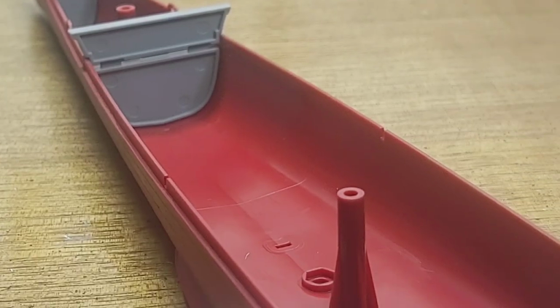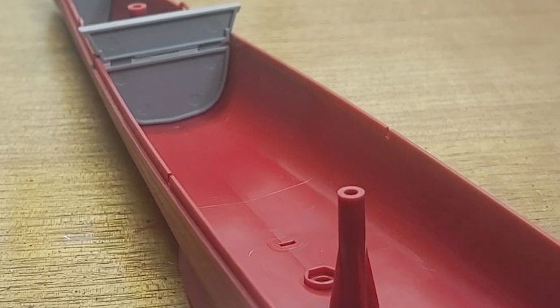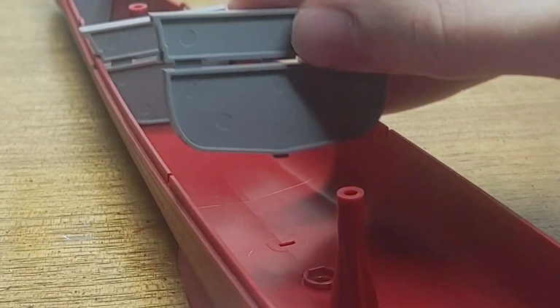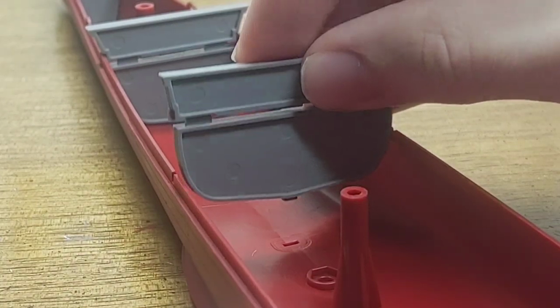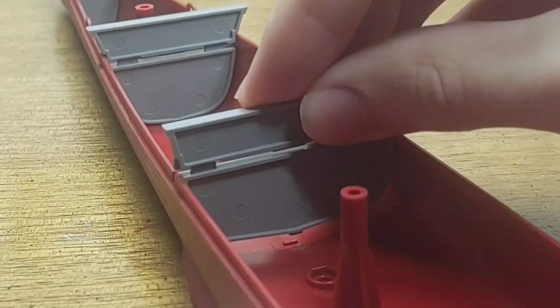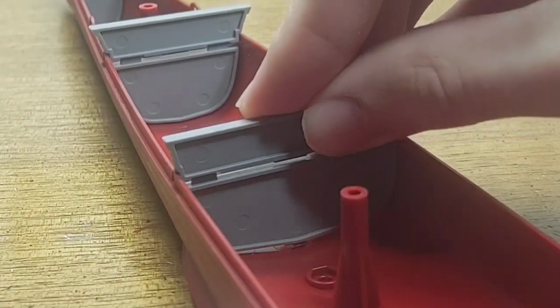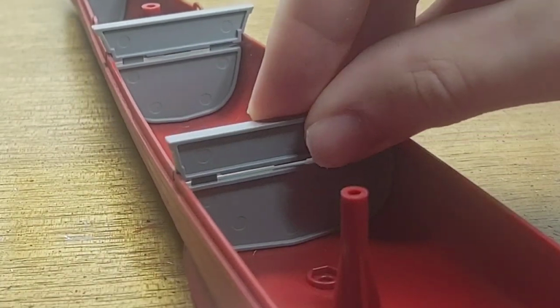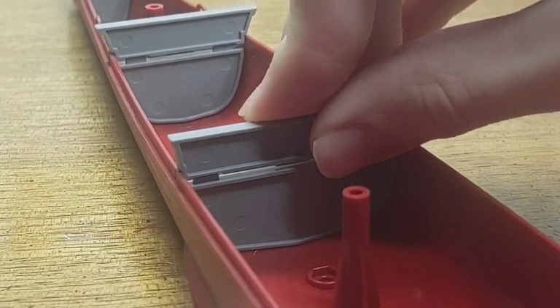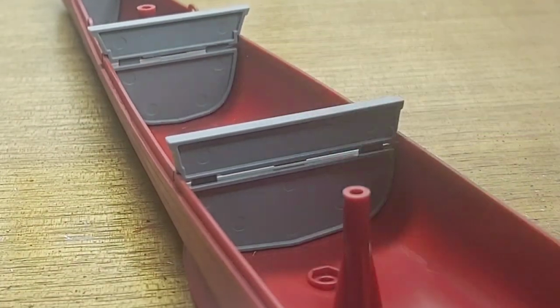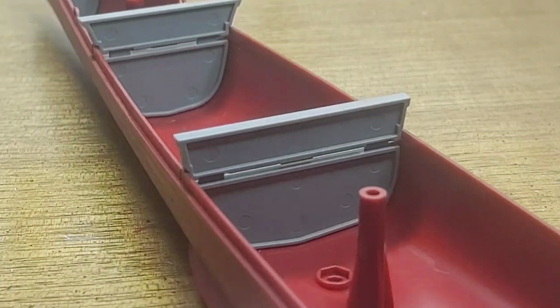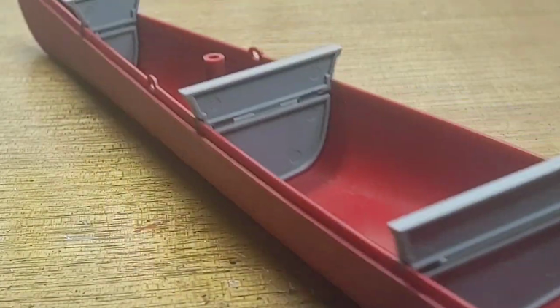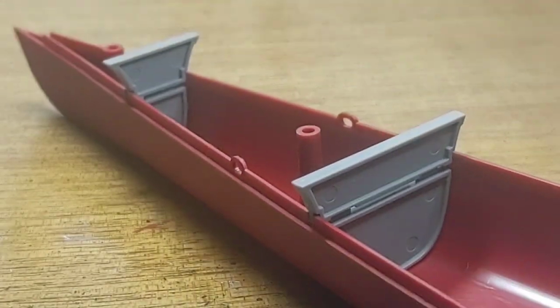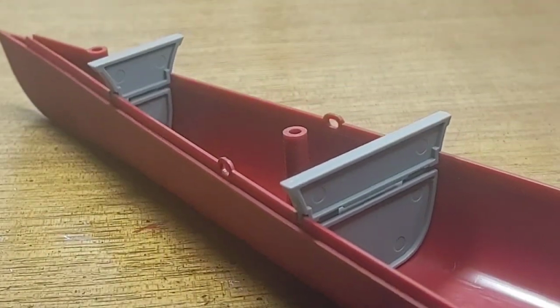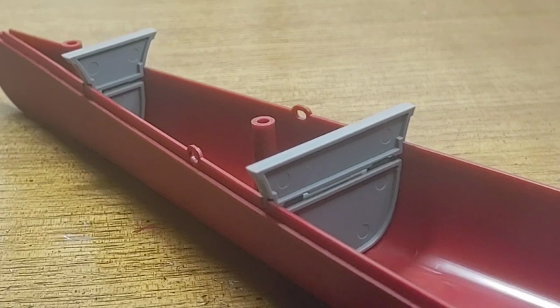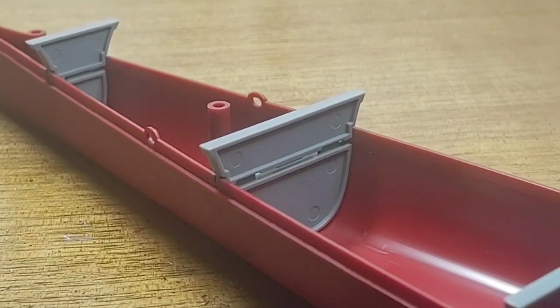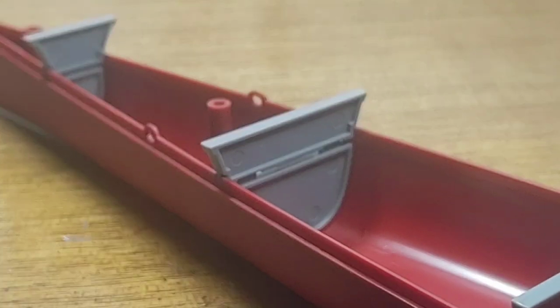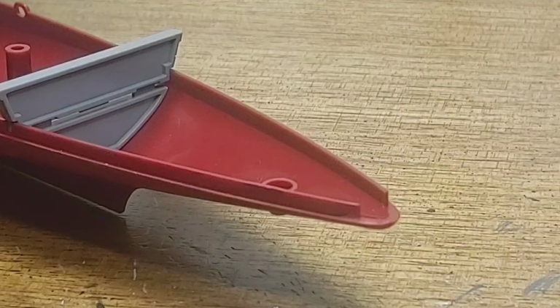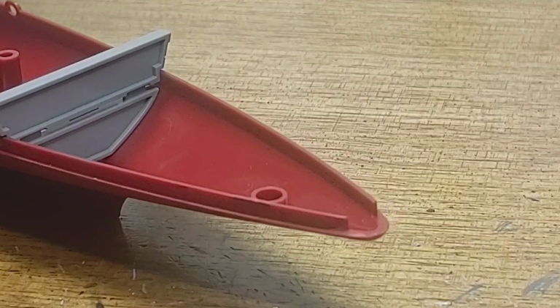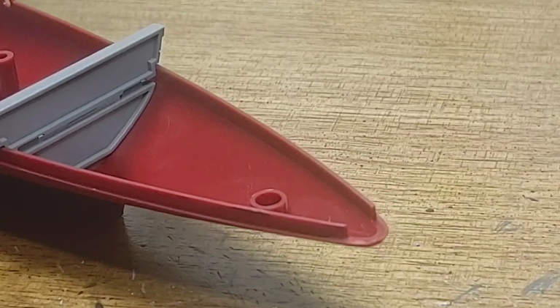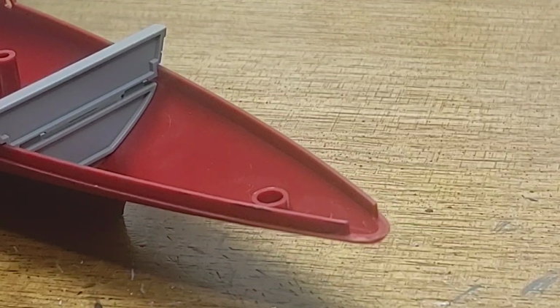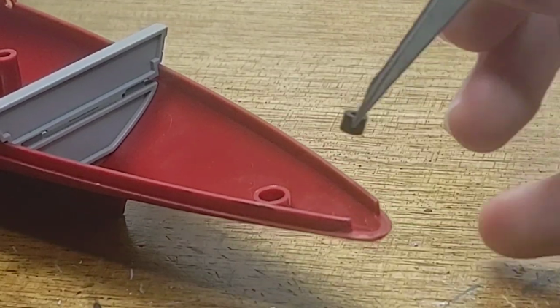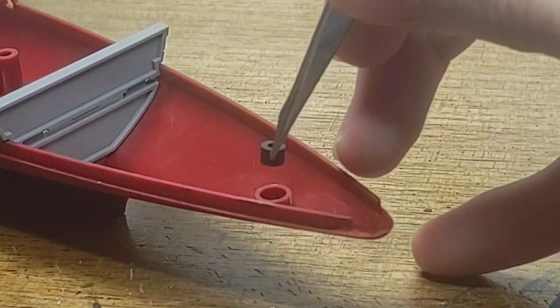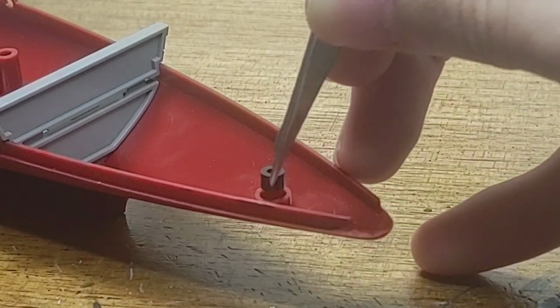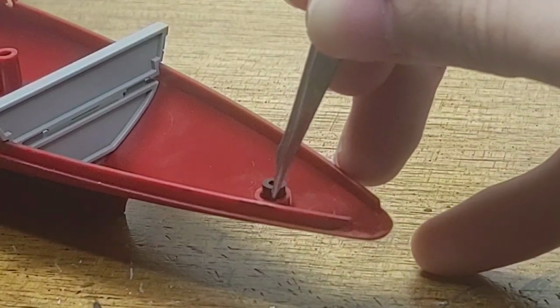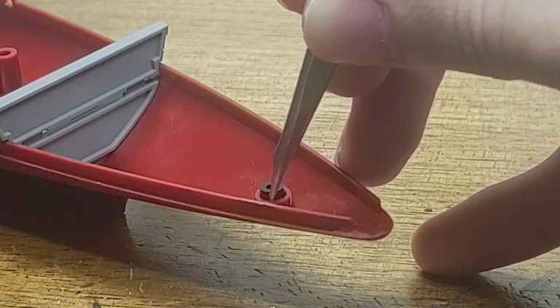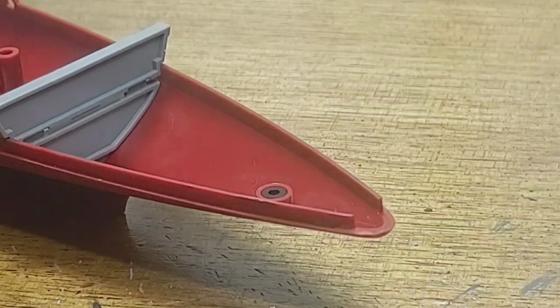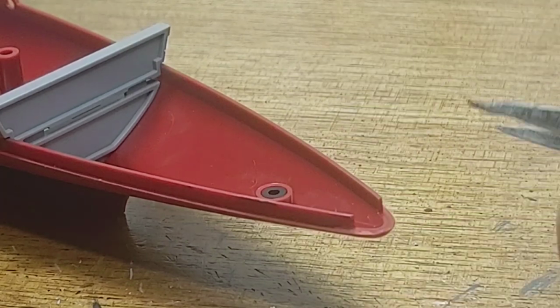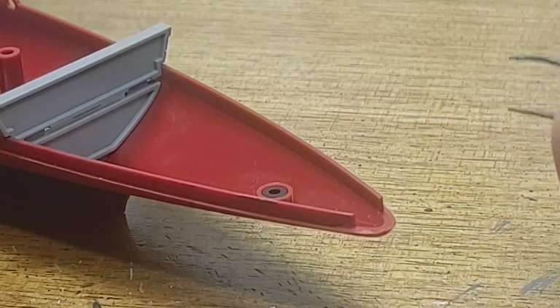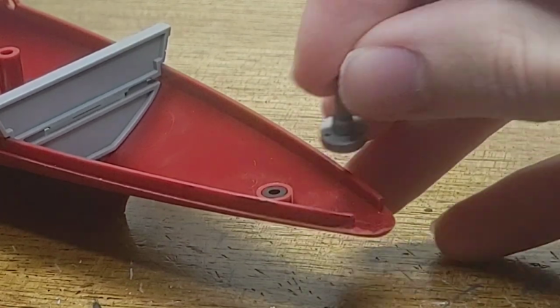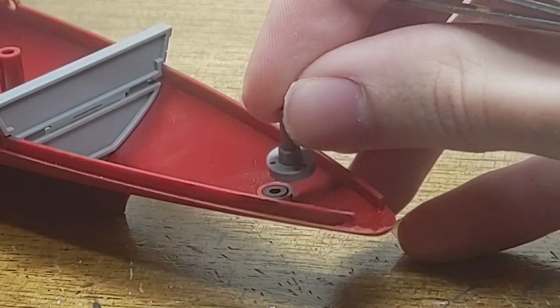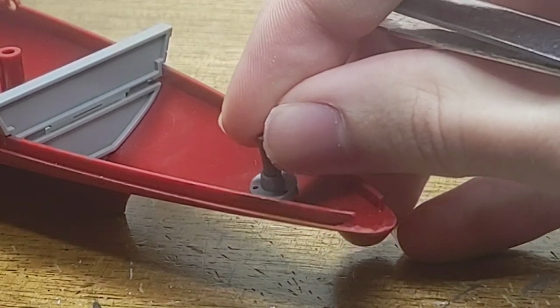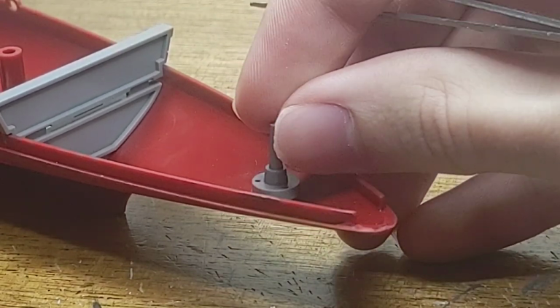With the turrets having been completed, it's time to work on the hull. The first part of assembly for the hull is installing bulkheads to support the structure. Much like the turrets, the rudder is on a polycap system, so within this kit you do not glue the rudder when the time for installation comes.